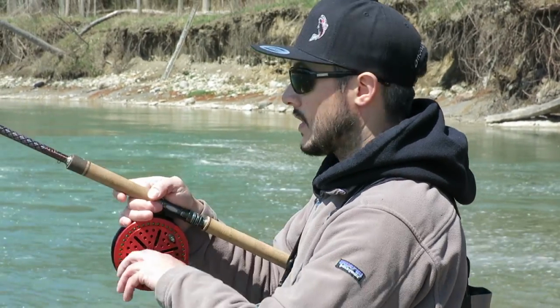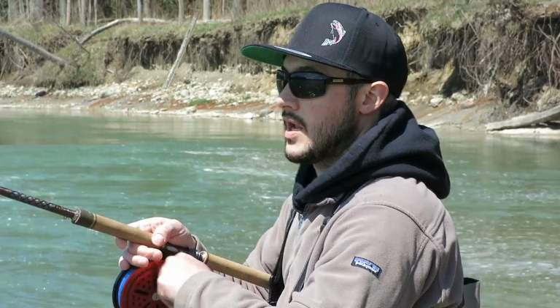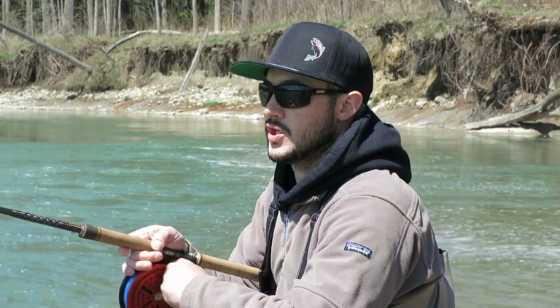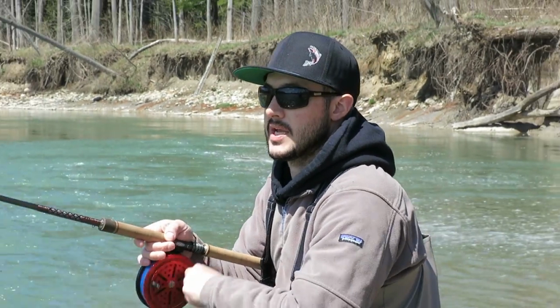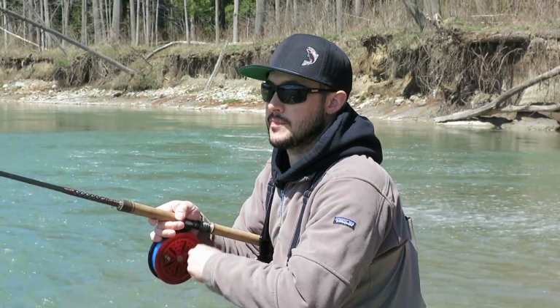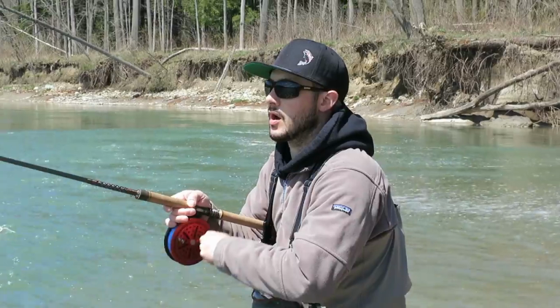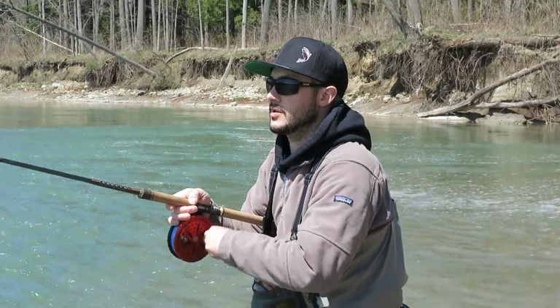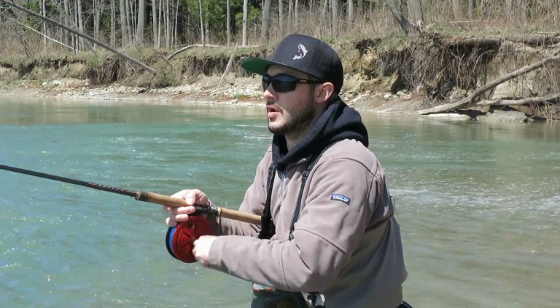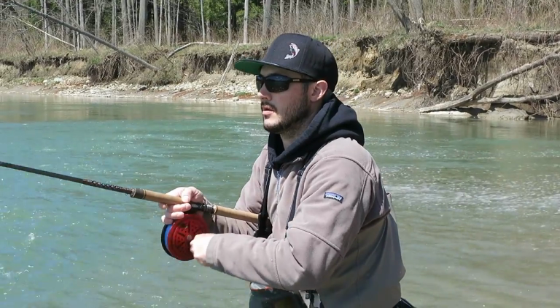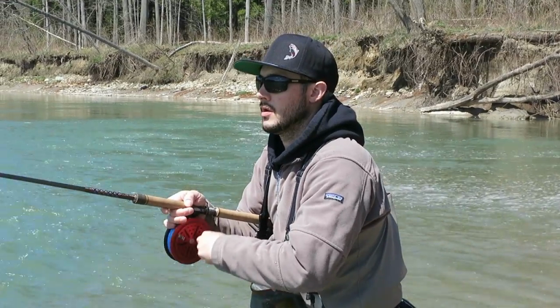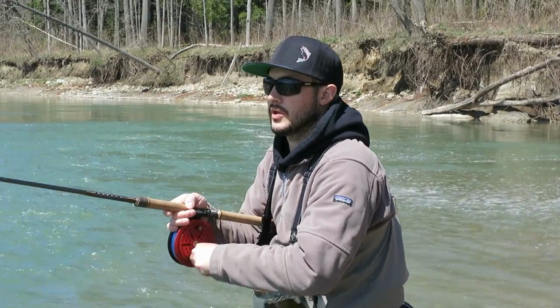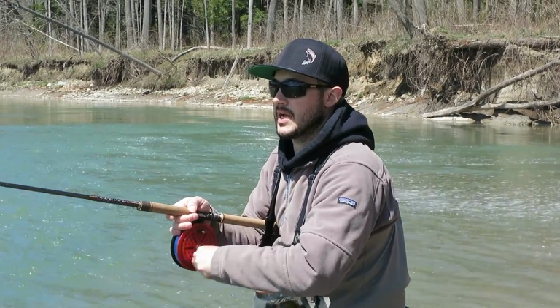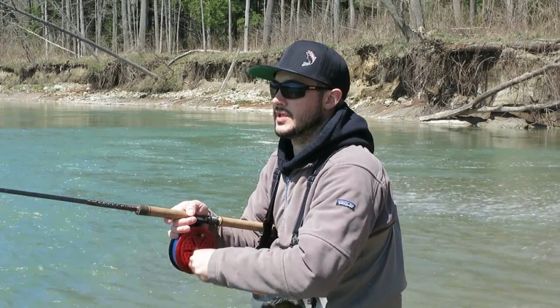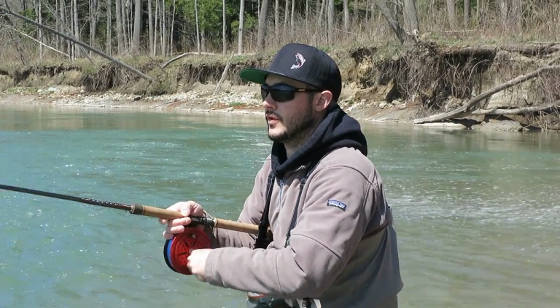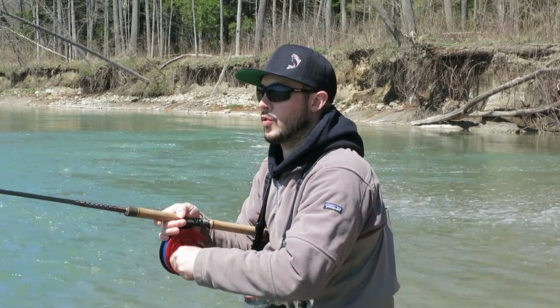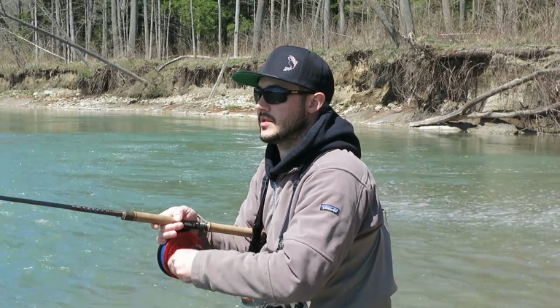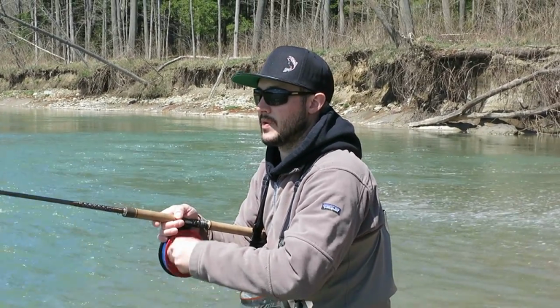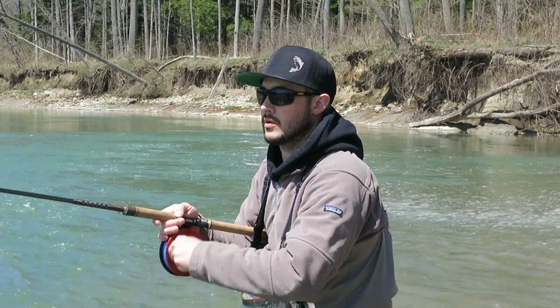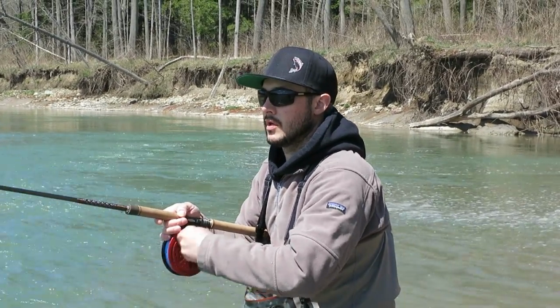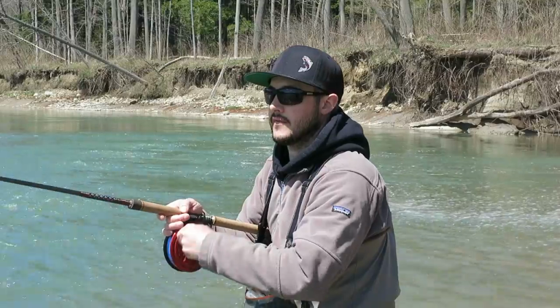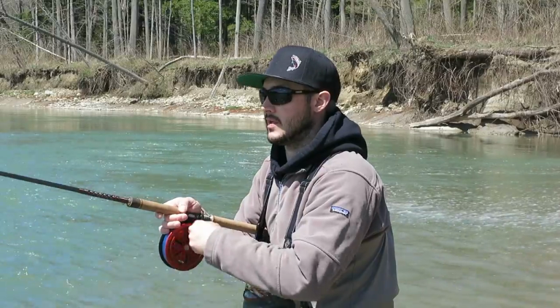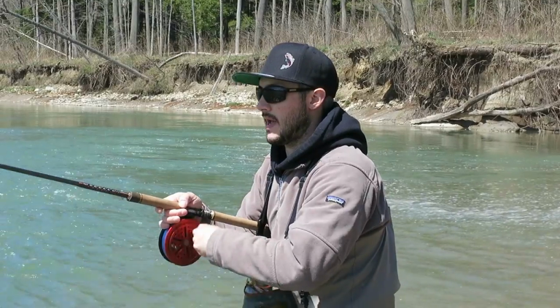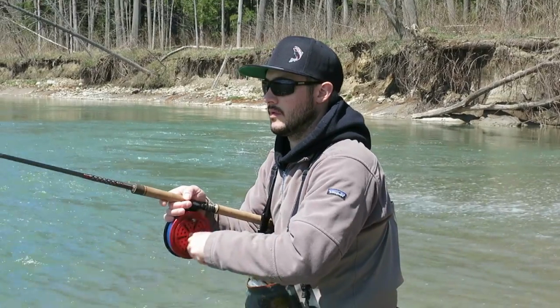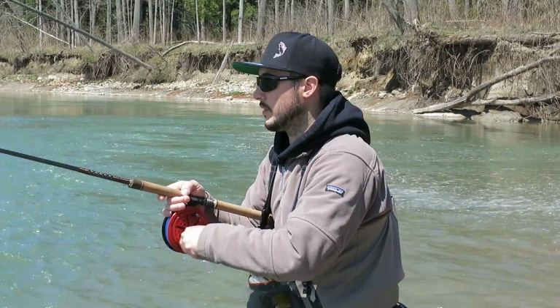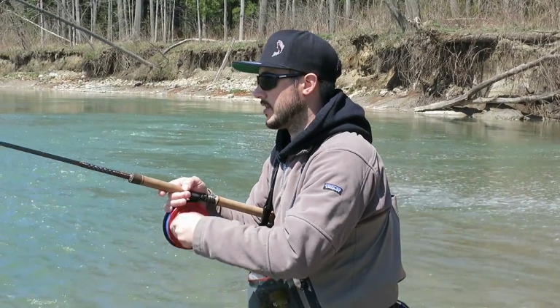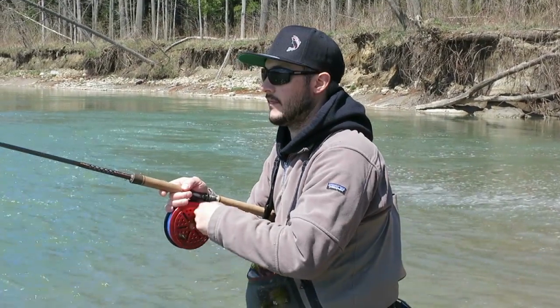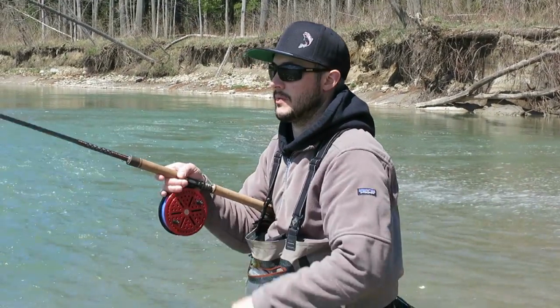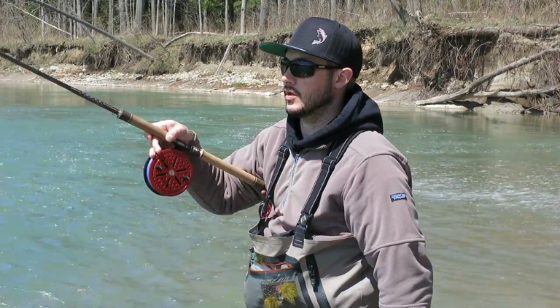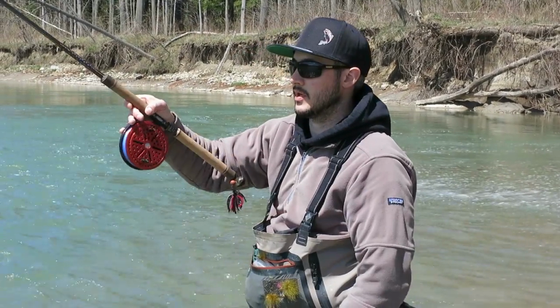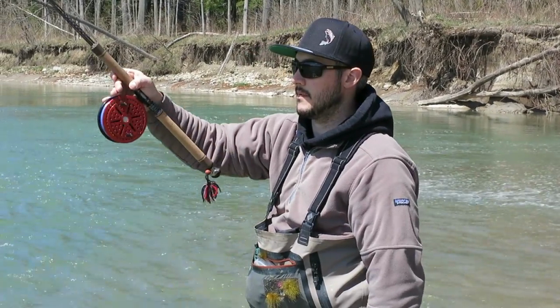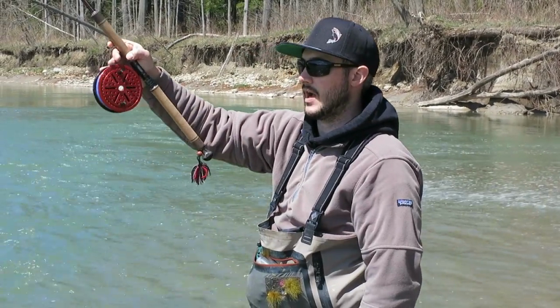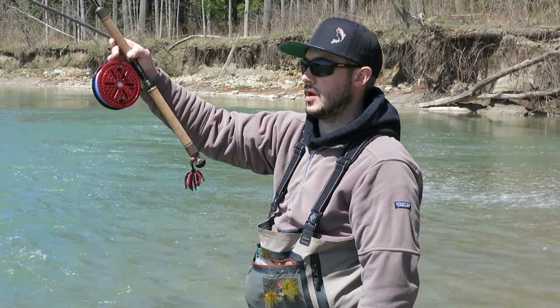Today we're fishing a CPR custom rod — newly designed 13-foot, 4-piece, 3-power rated 5 to 10 pound — and we're fishing a 5-inch American Glory Escape 5.0.